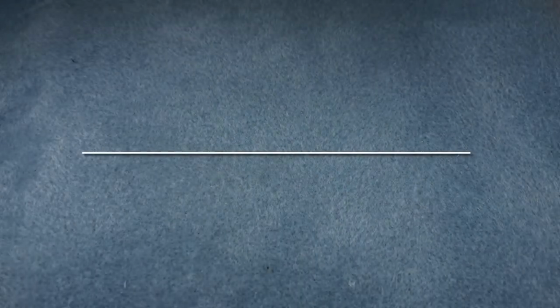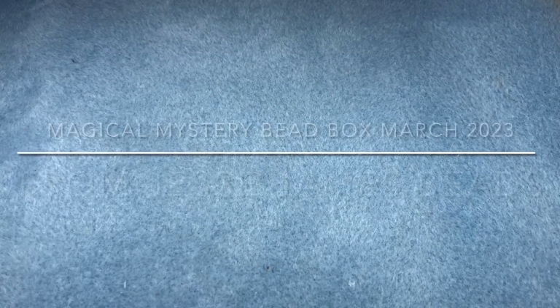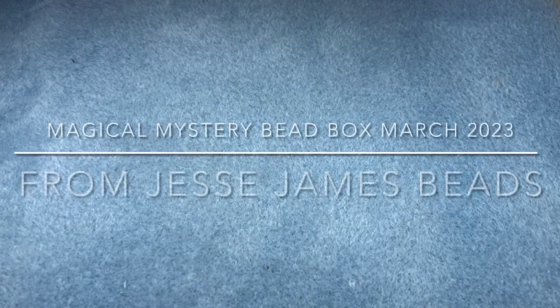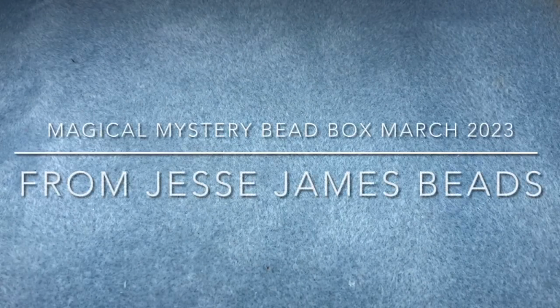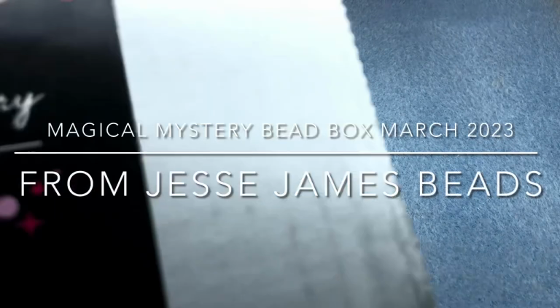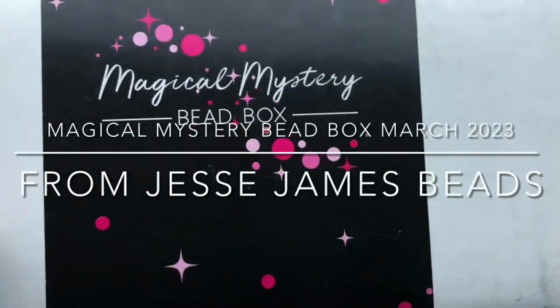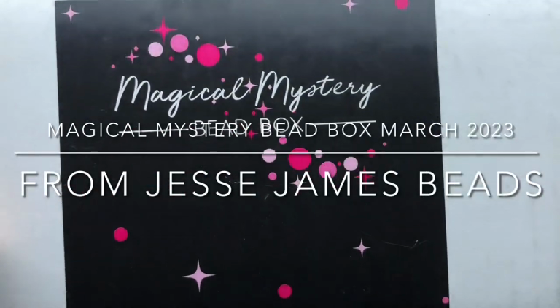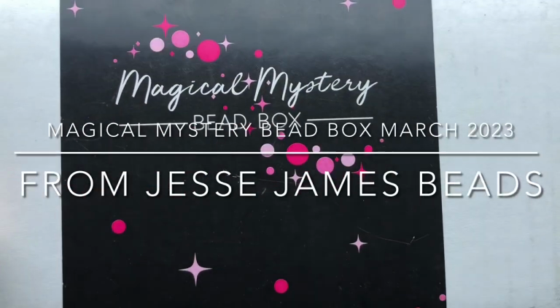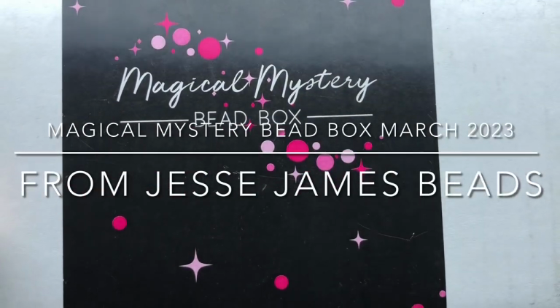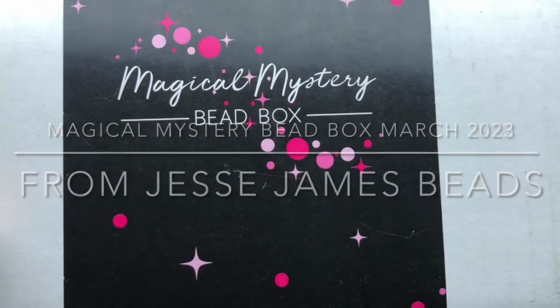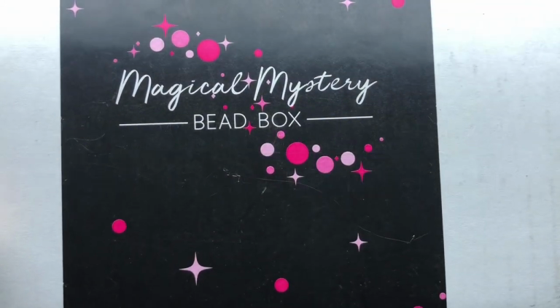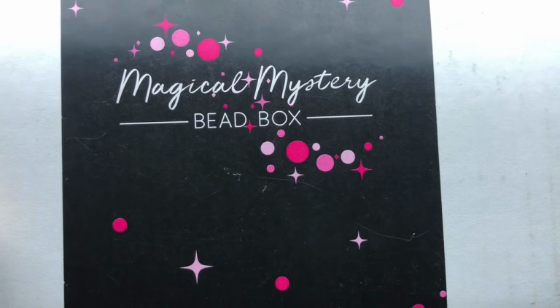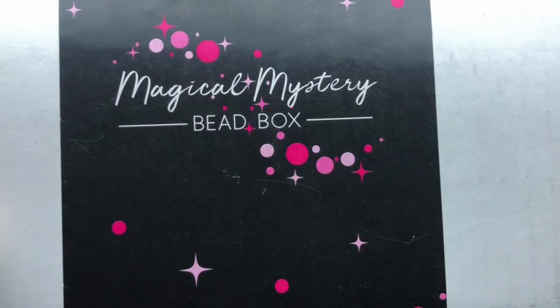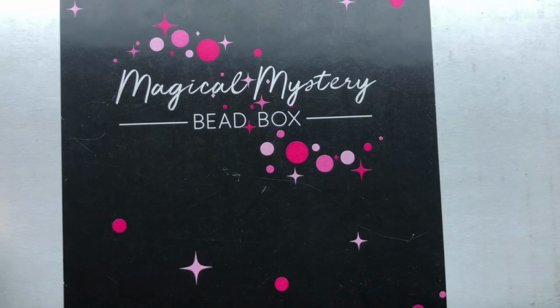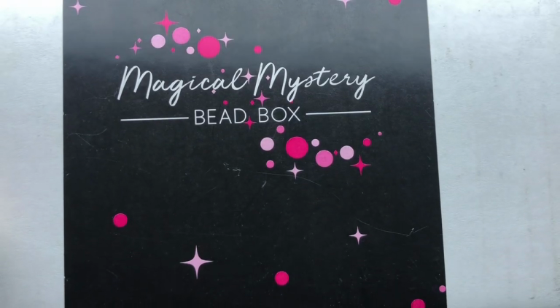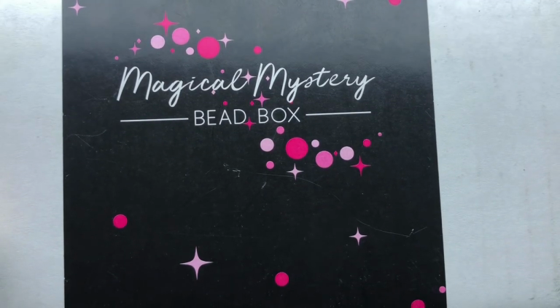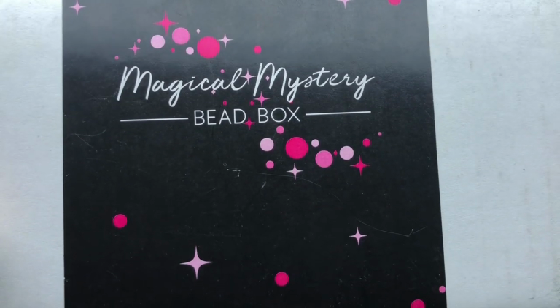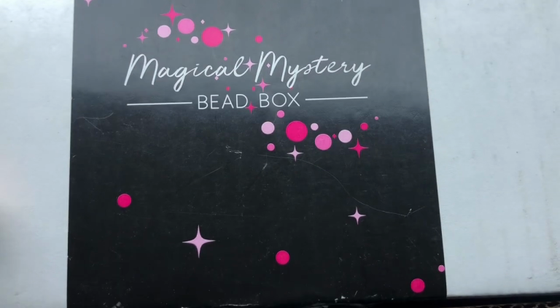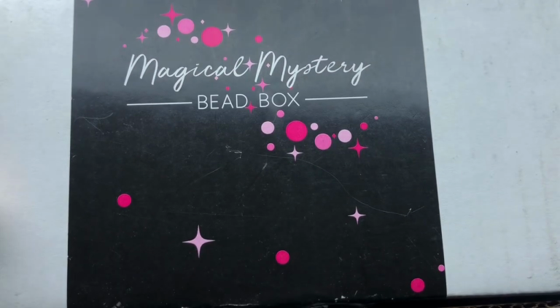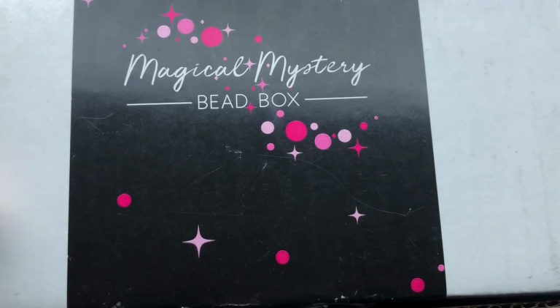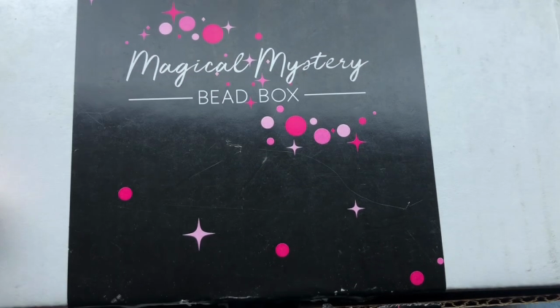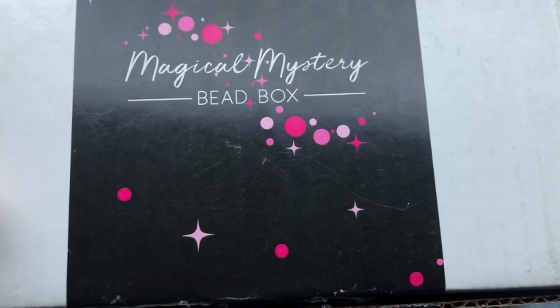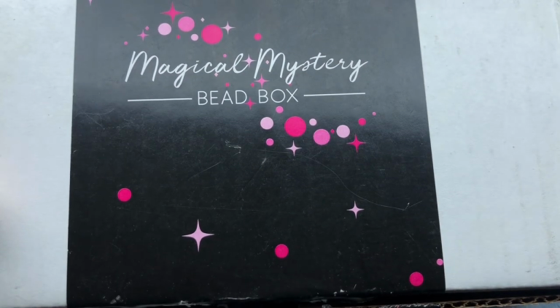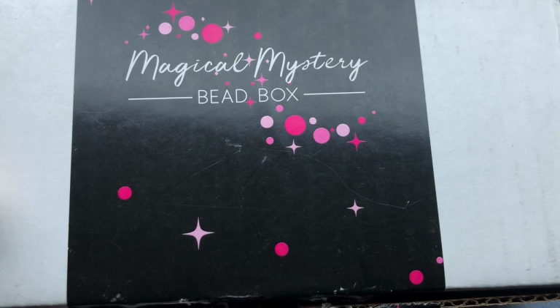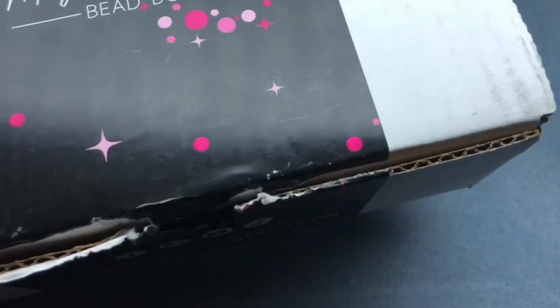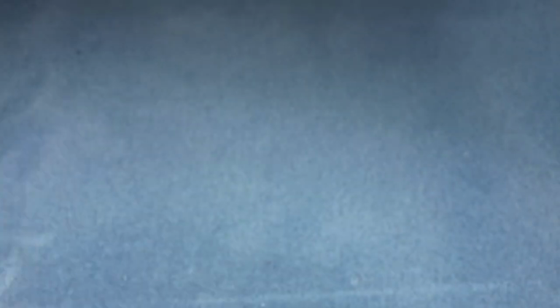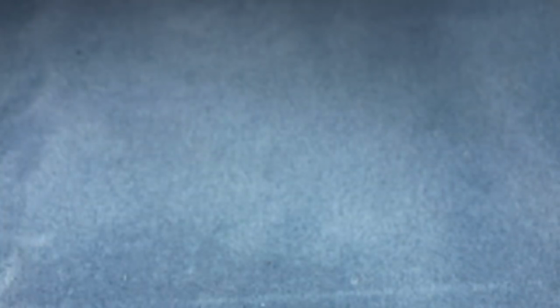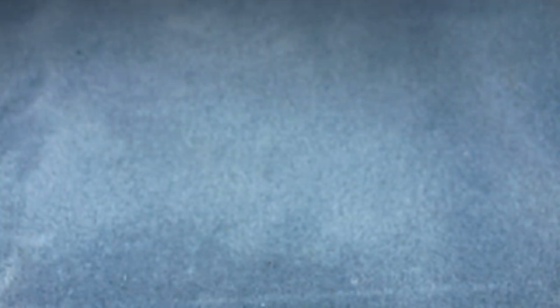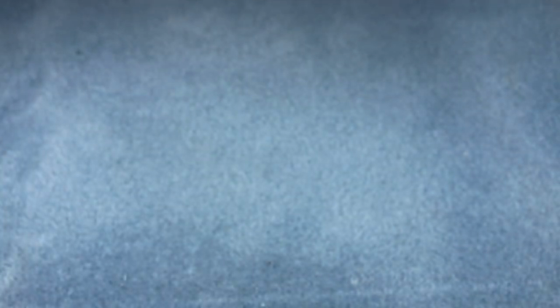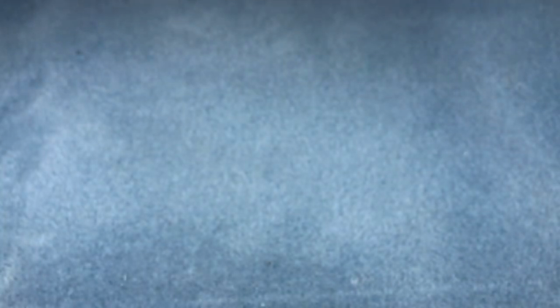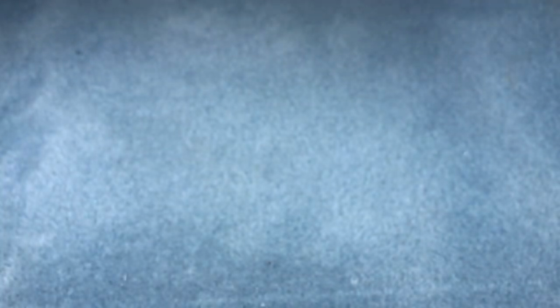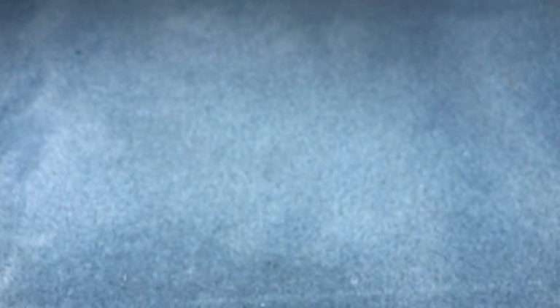Hey there, it's Brittany, and I'm back with the March Magical Mystery Beatbox. This is my fault — I've had this for a while. I've just been moving and could not film anything. So I wanted to go through it with you. I haven't seen any spoilers because I haven't been online that much.